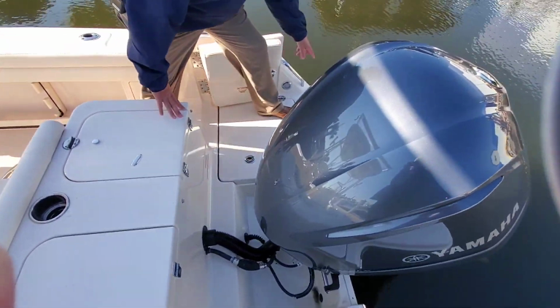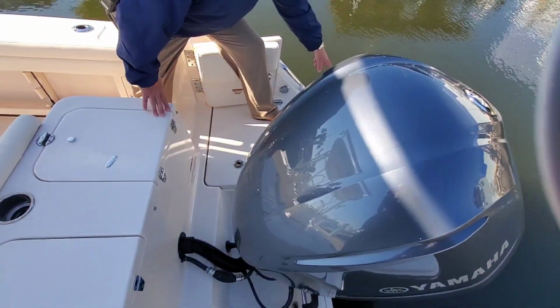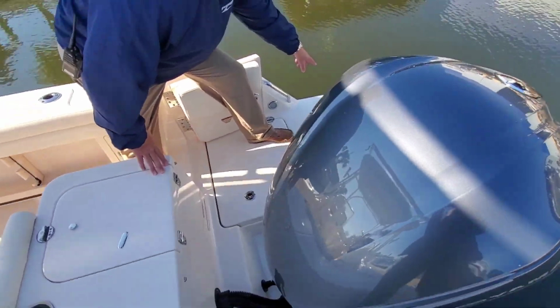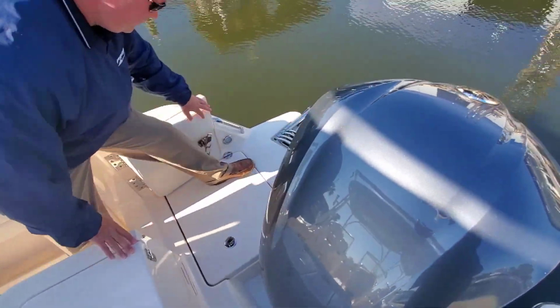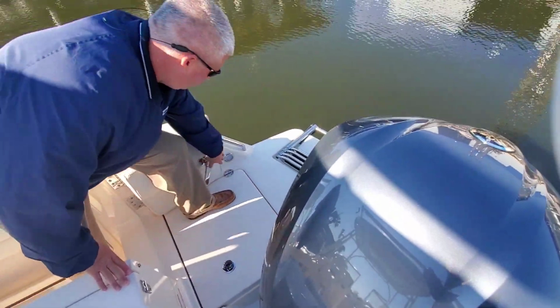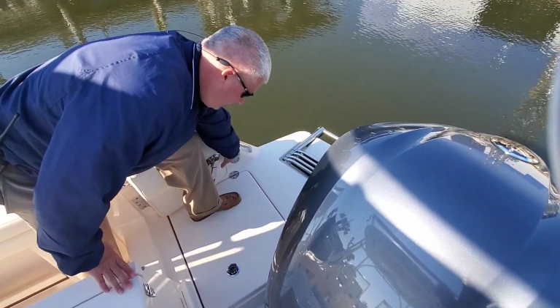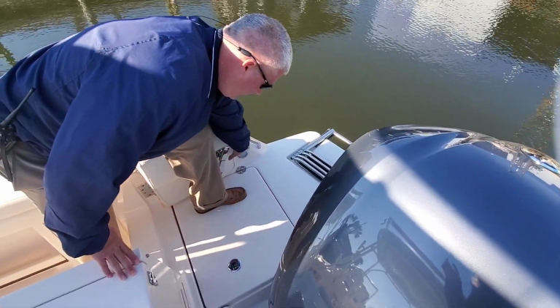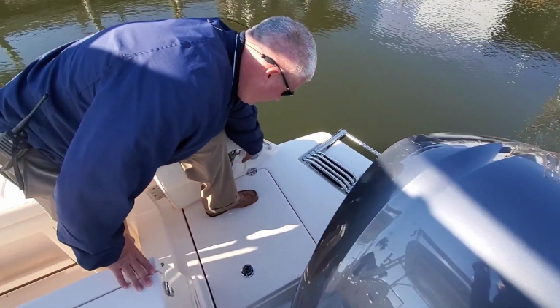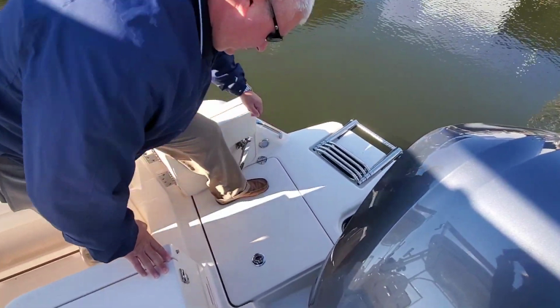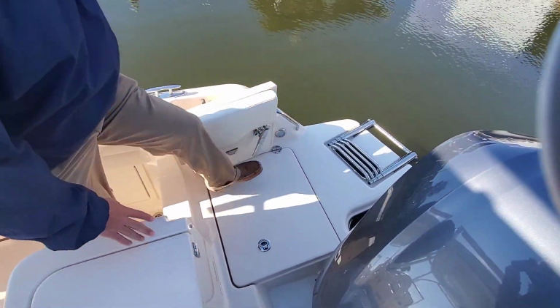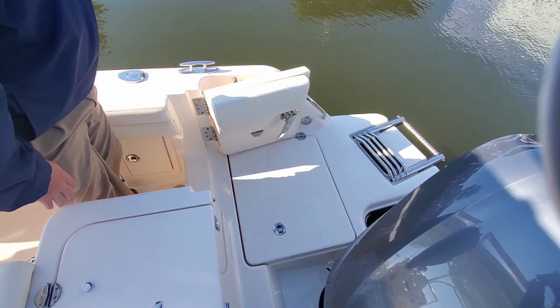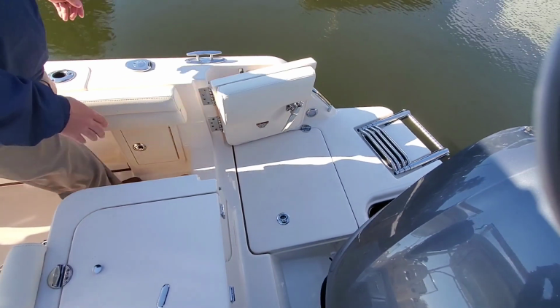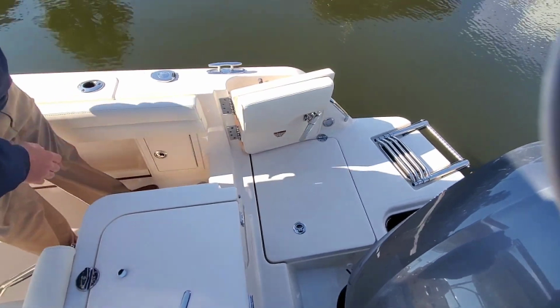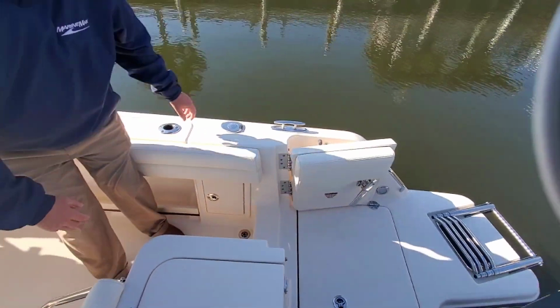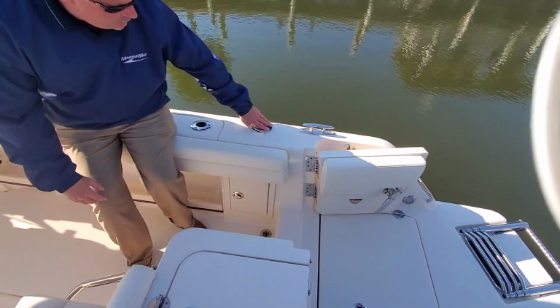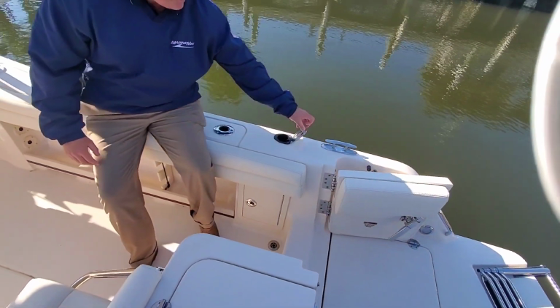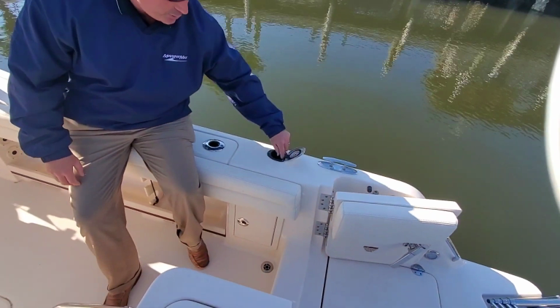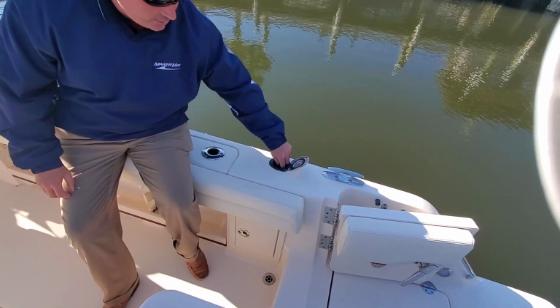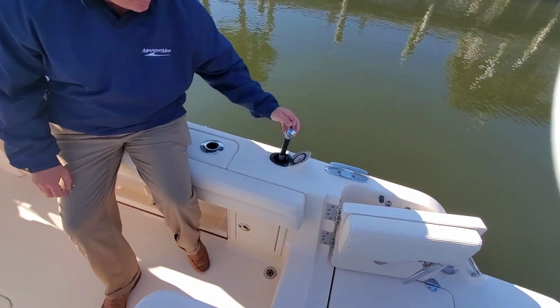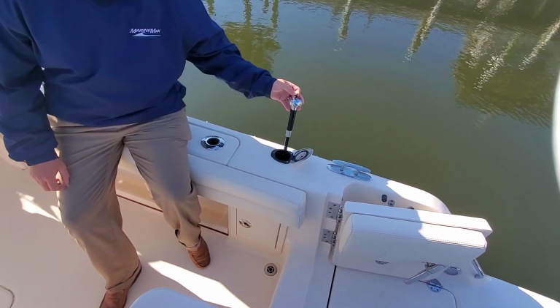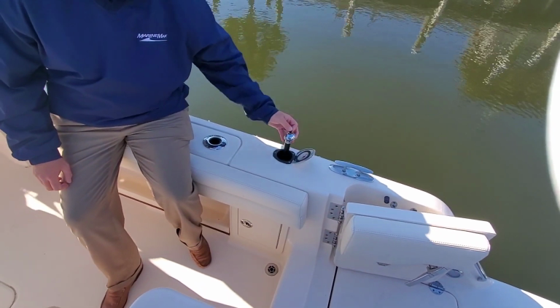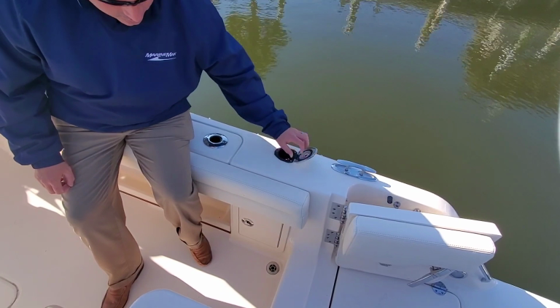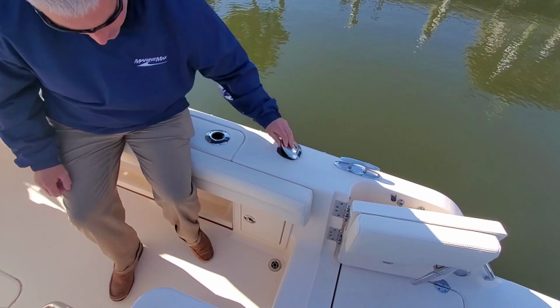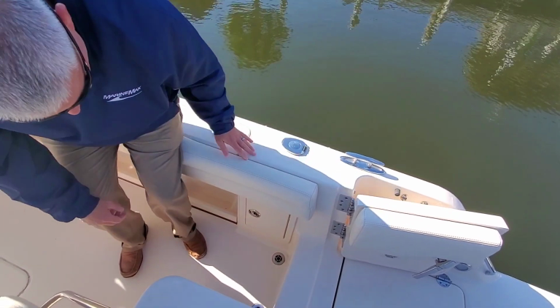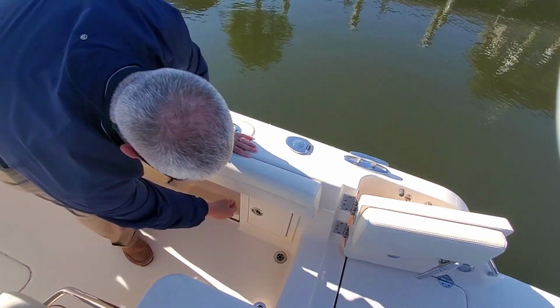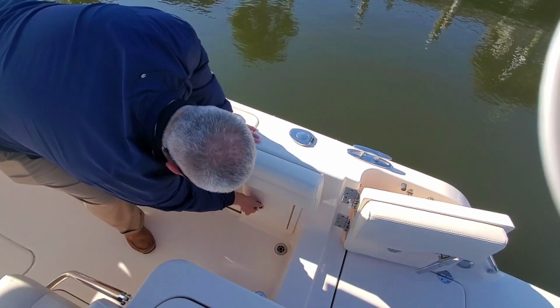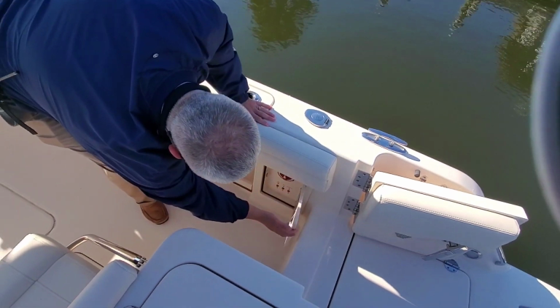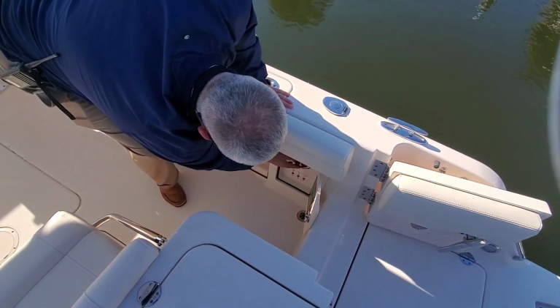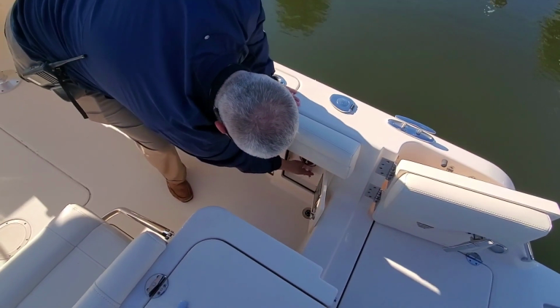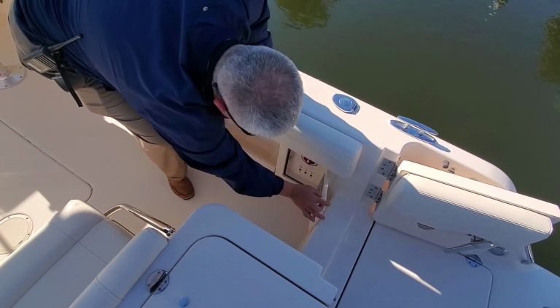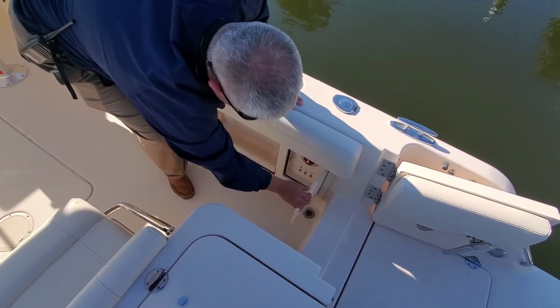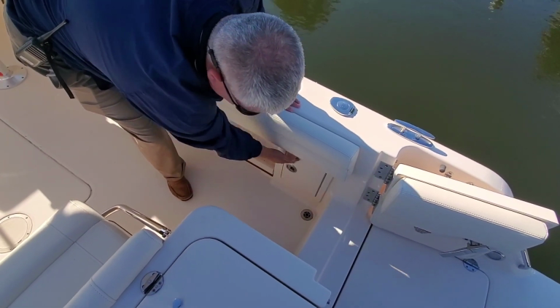Stainless steel ladder, blue LED lights. As we walk through the transom you'll see a freshwater sprayer. Your battery switch and main breakers are right here as you come in the boat.